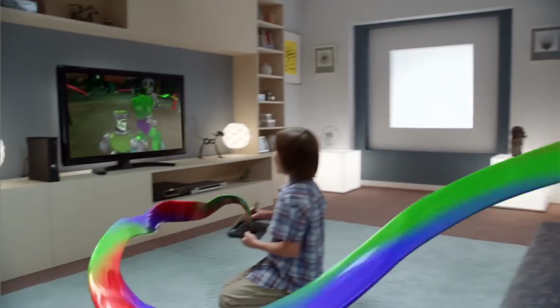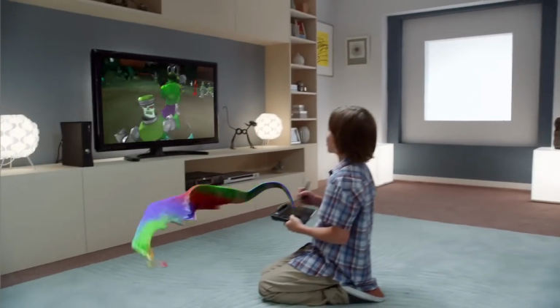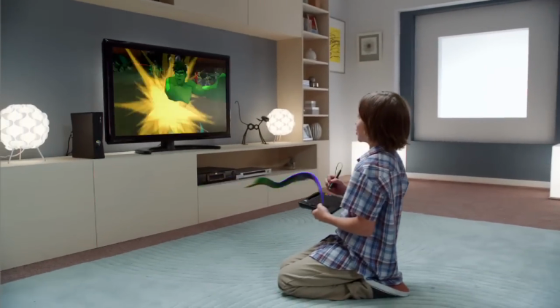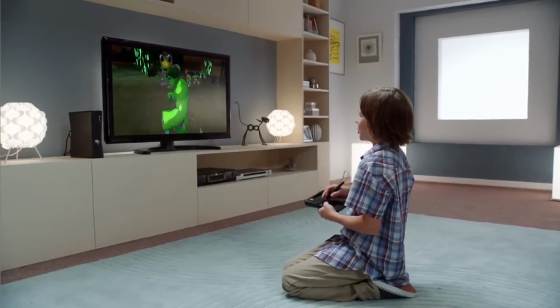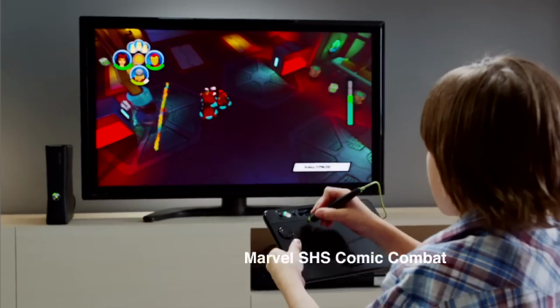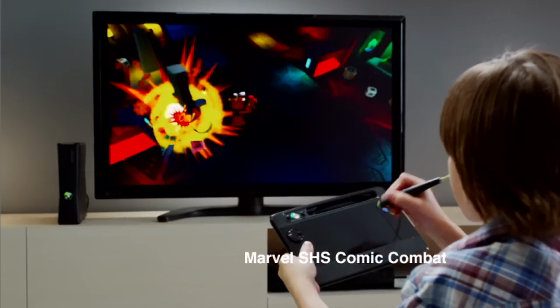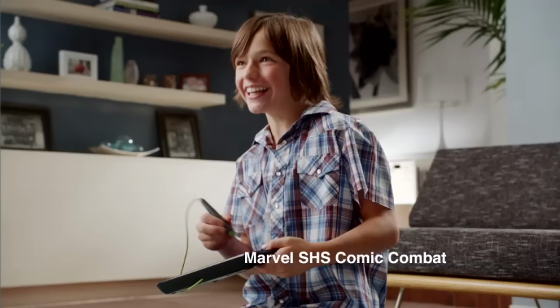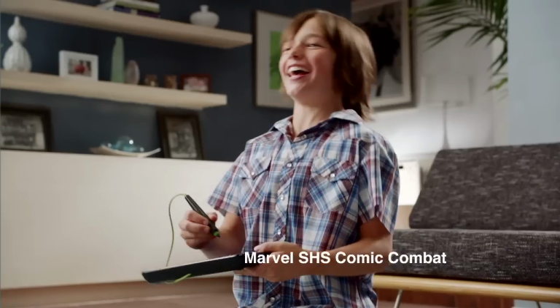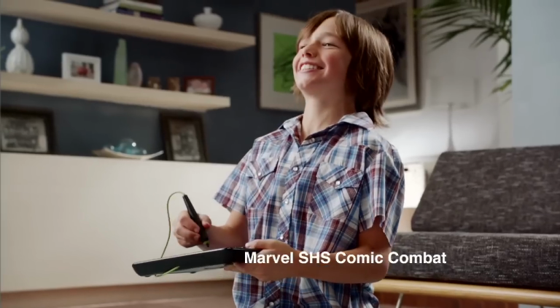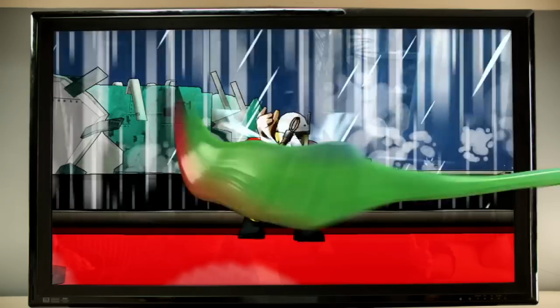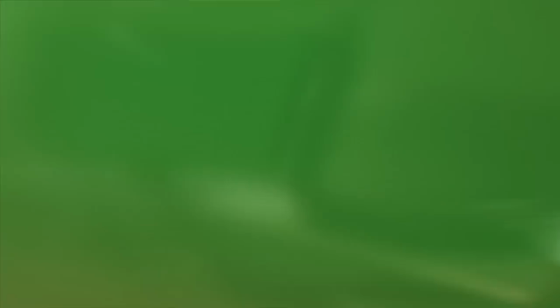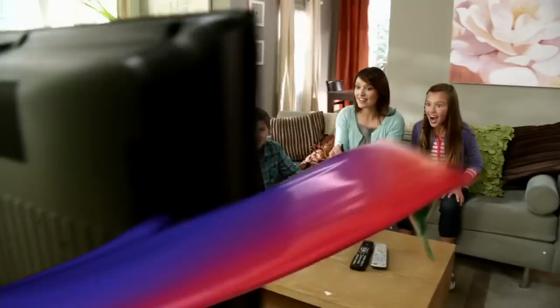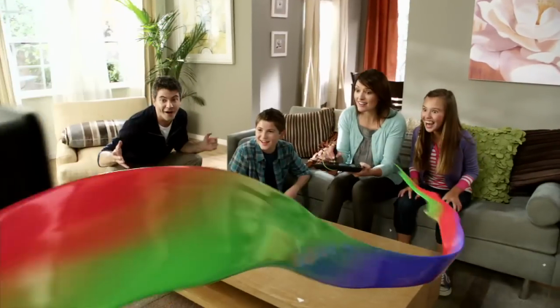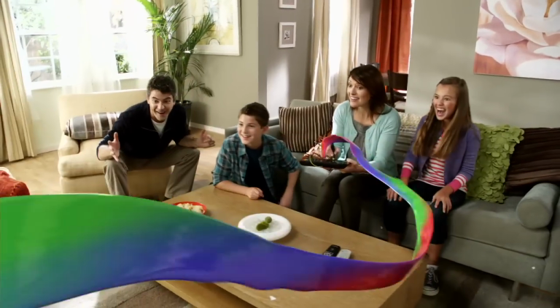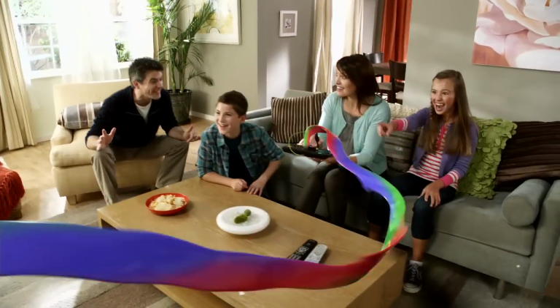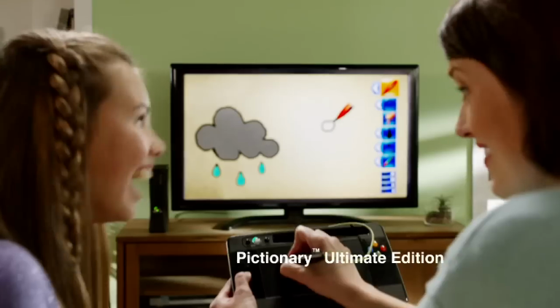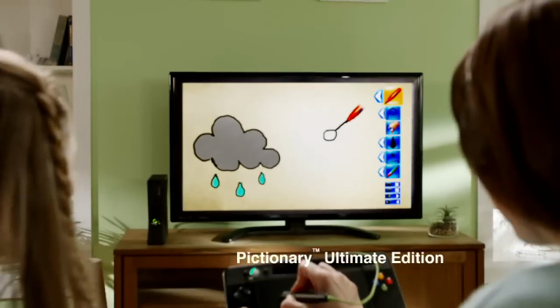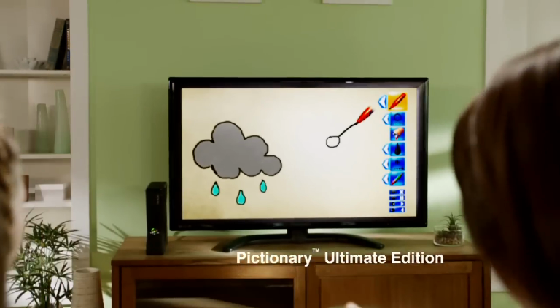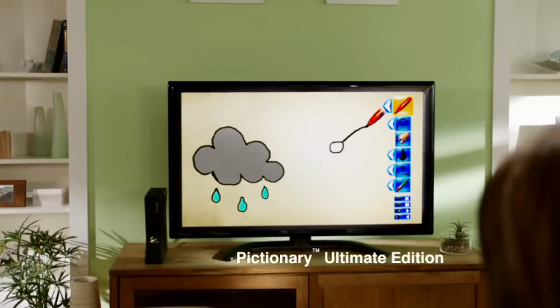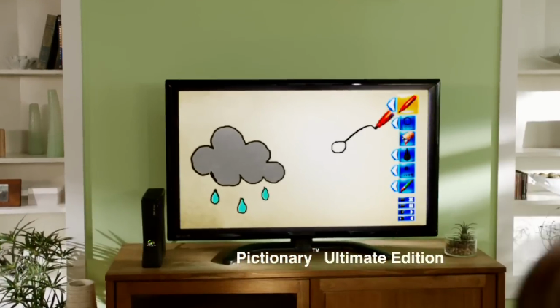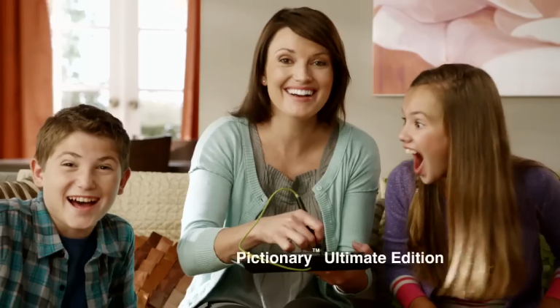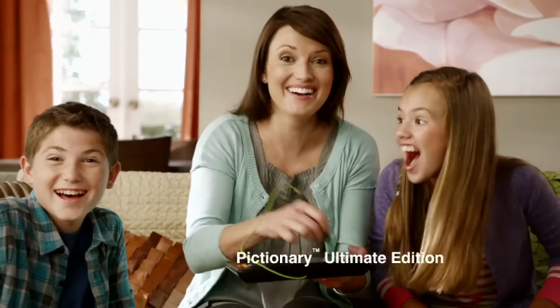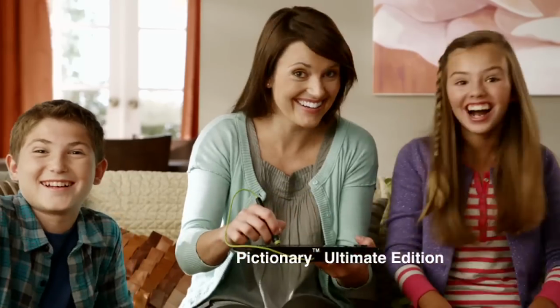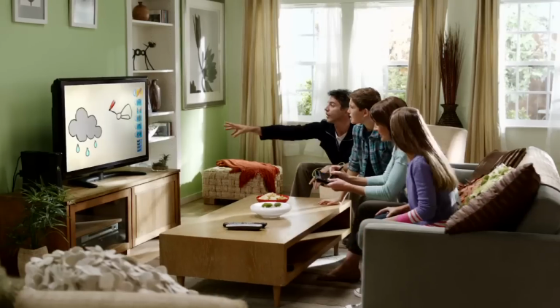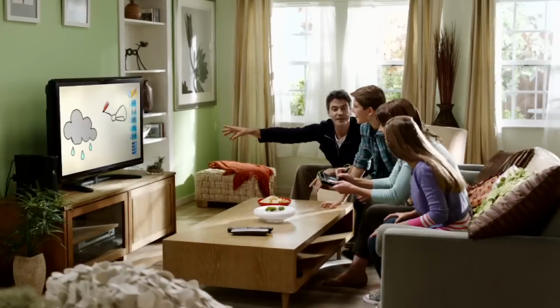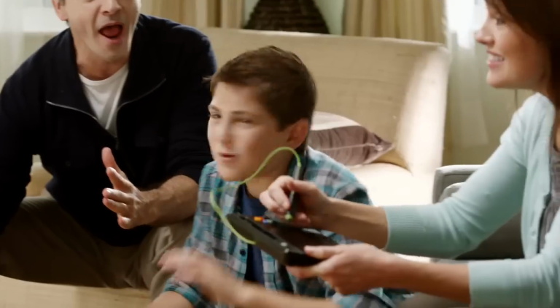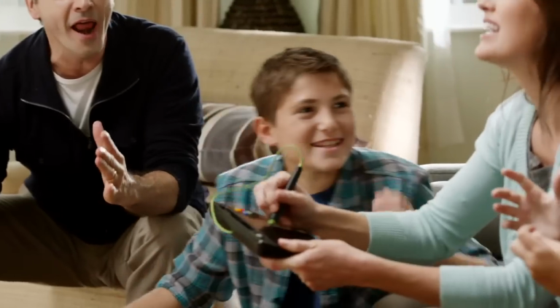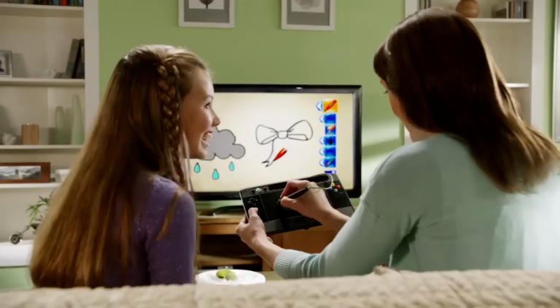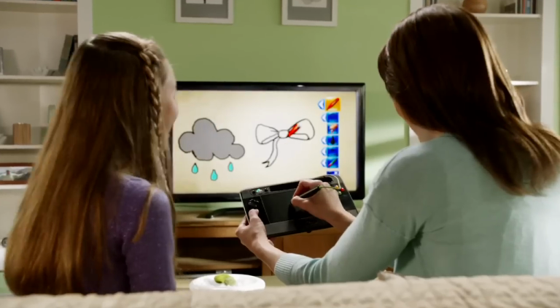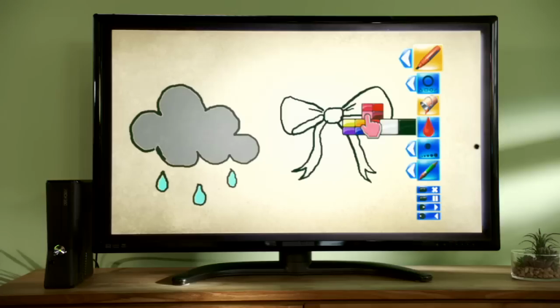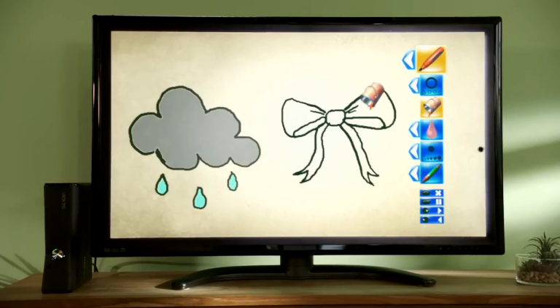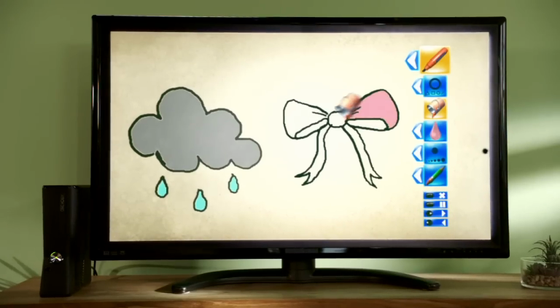Enjoy a wide variety of games, and bring the entire family together with a game of Pictionary. Play, share, create your world of uDraw.